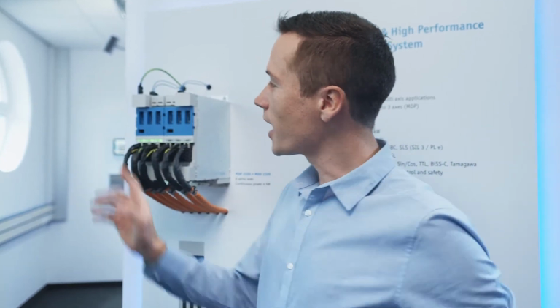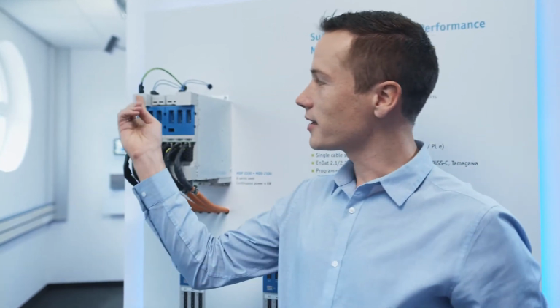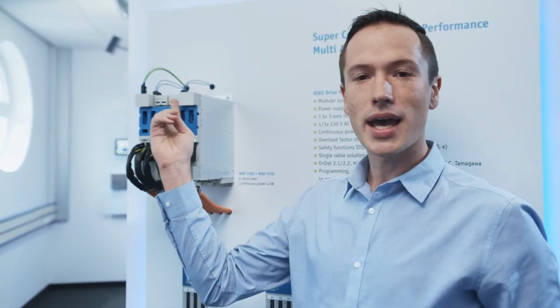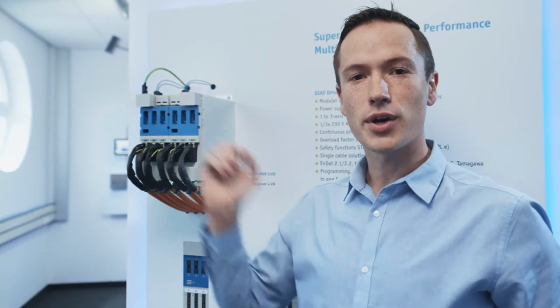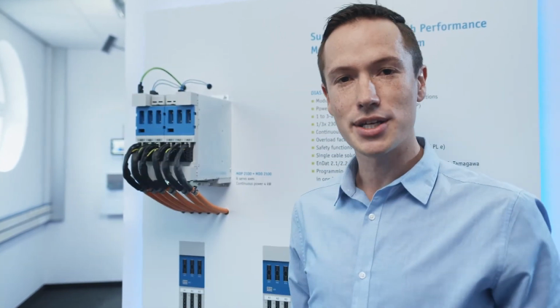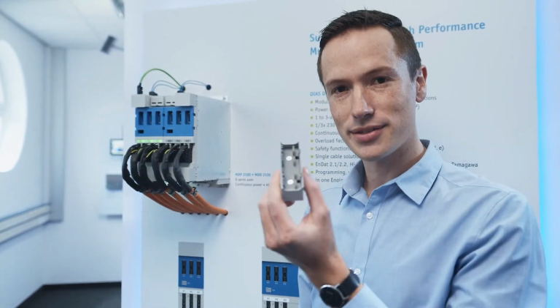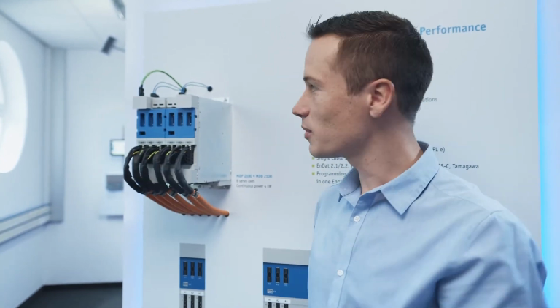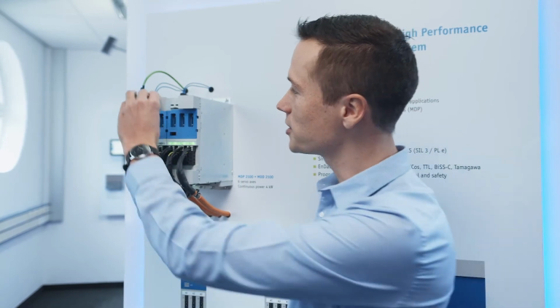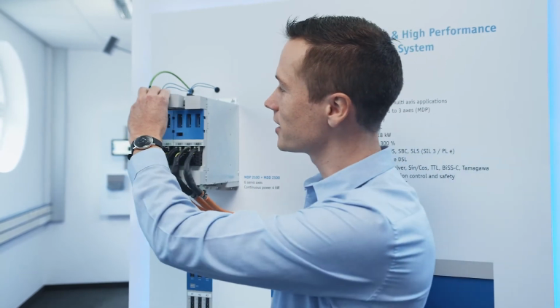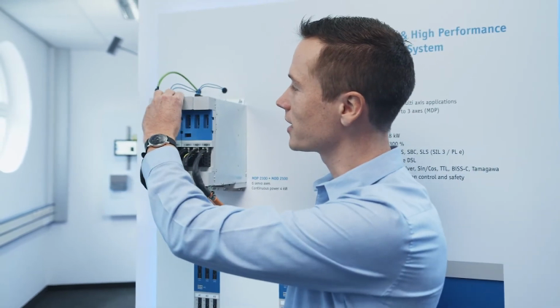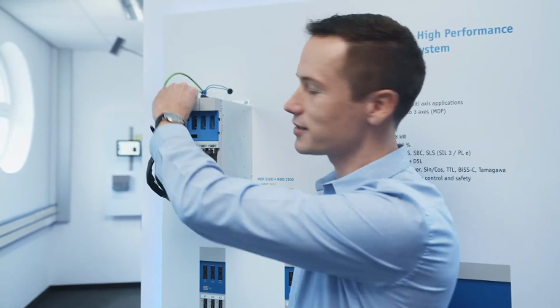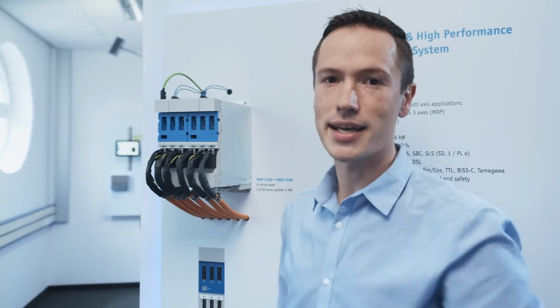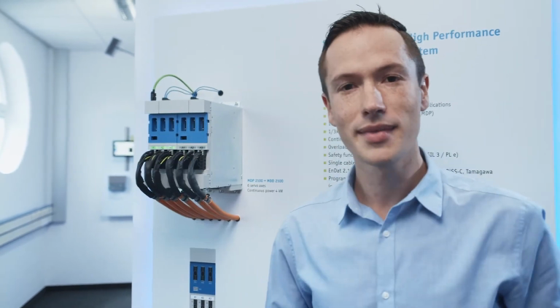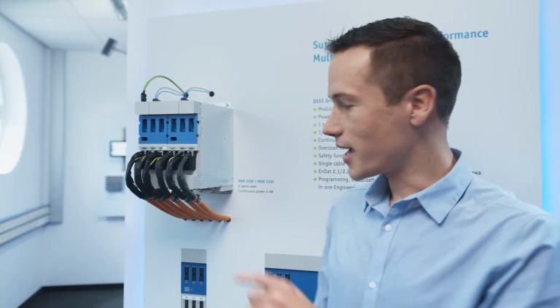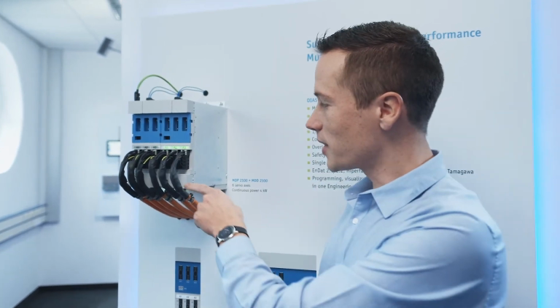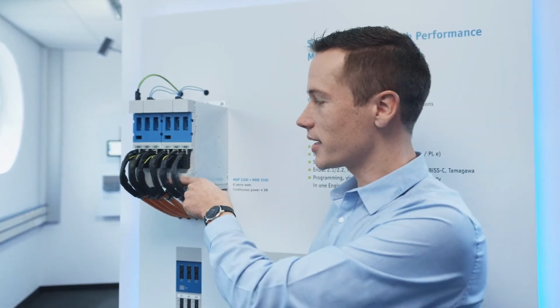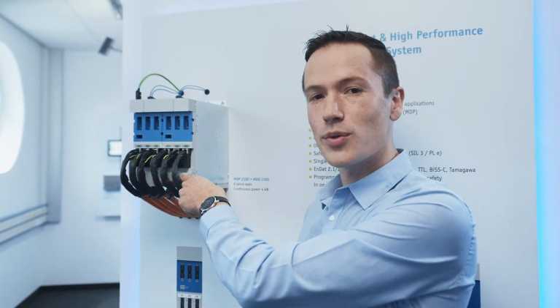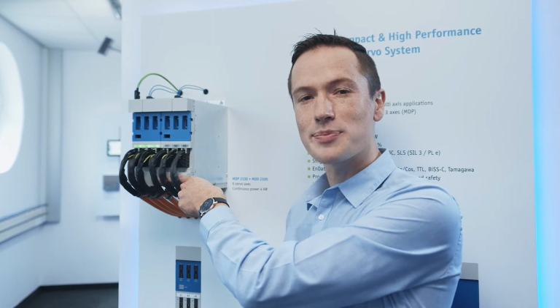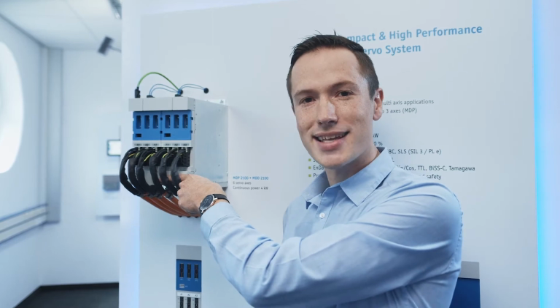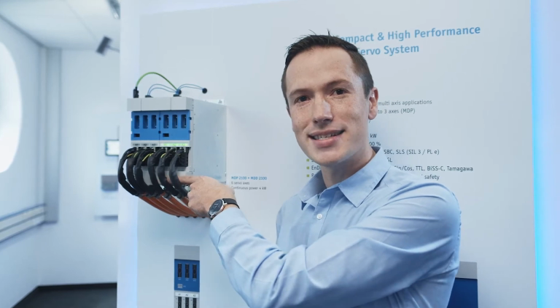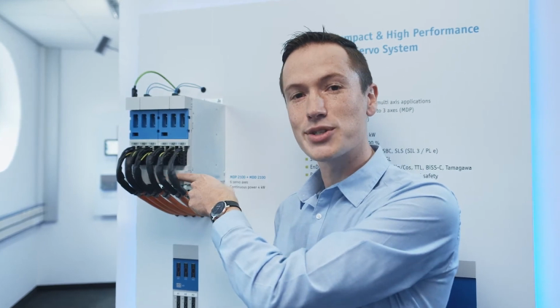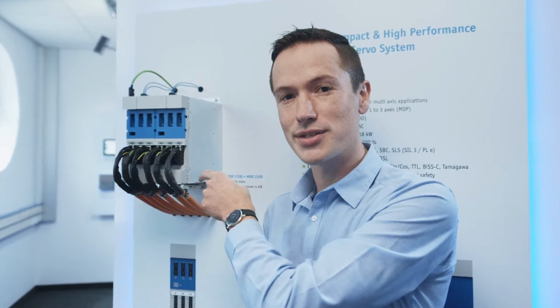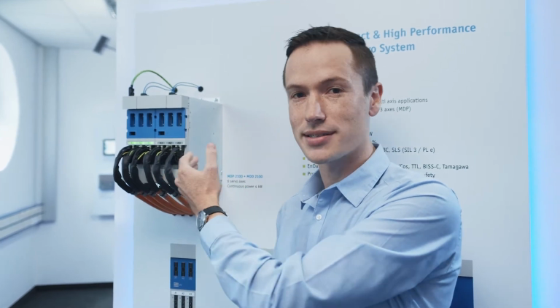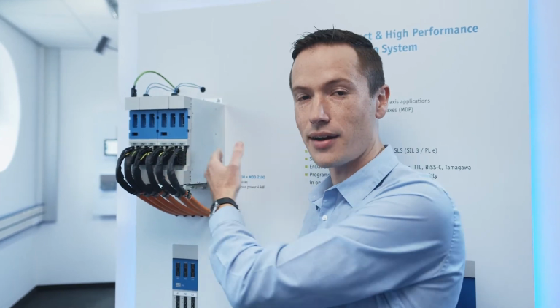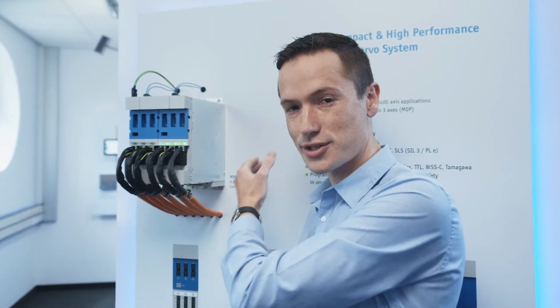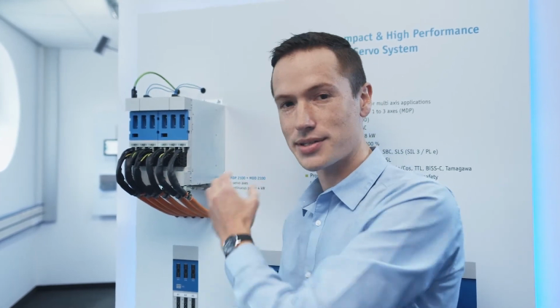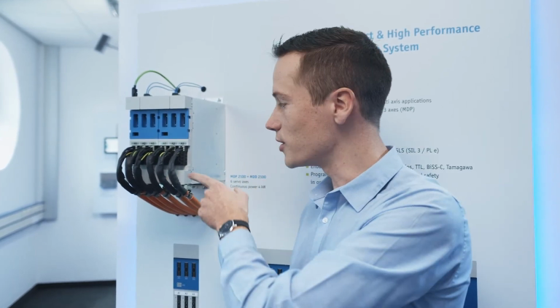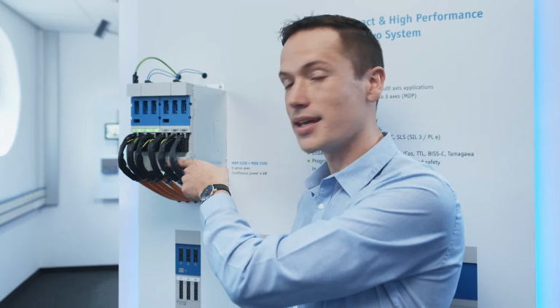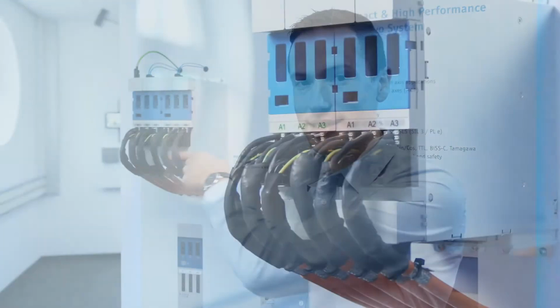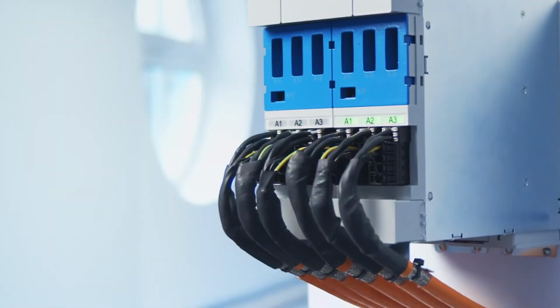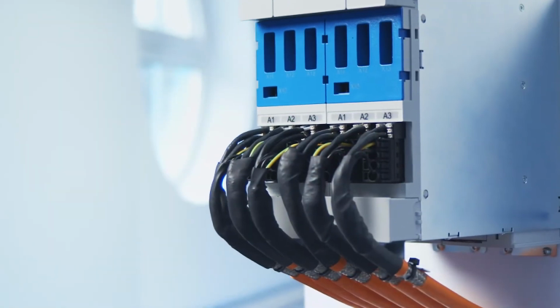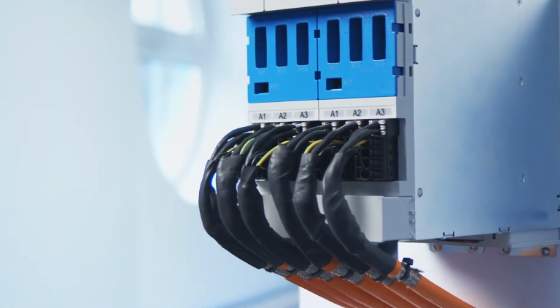Up here we have the communication bus connection block which is easily plugged in and out like so, and likewise down here we can extend the DC bus to the next units that are attached to this using the DC bus connection blocks.